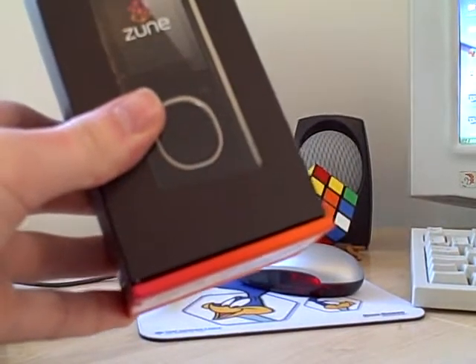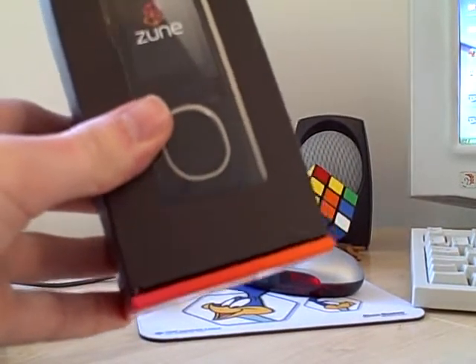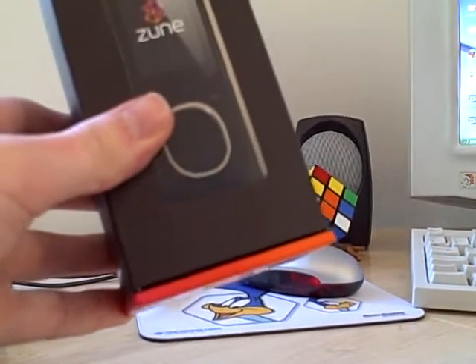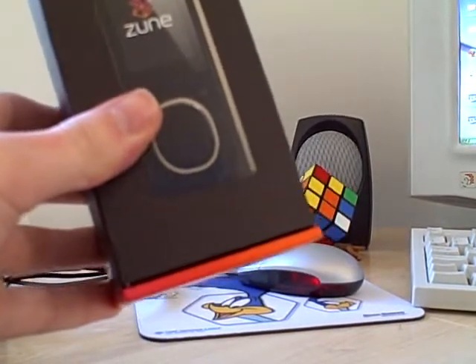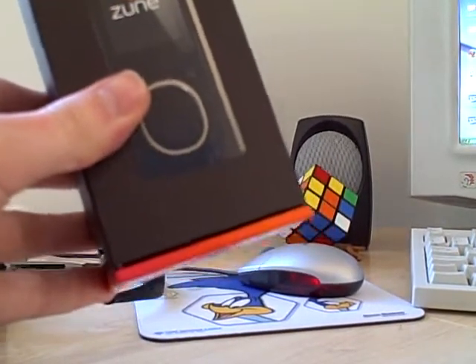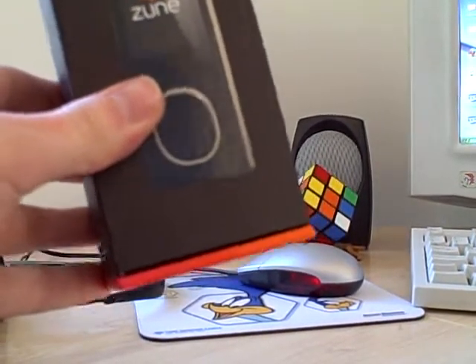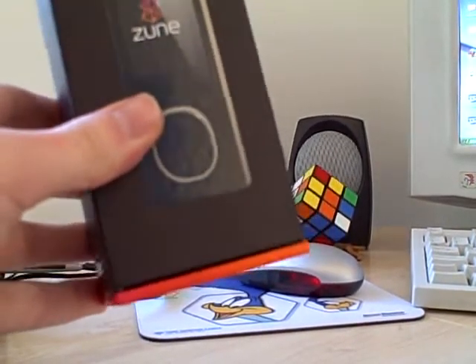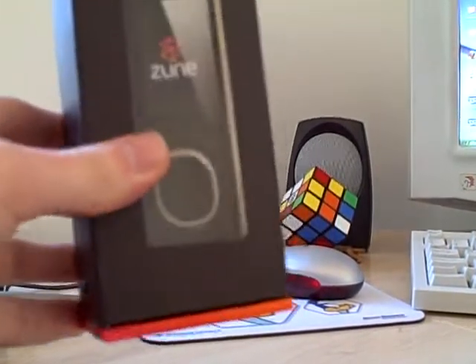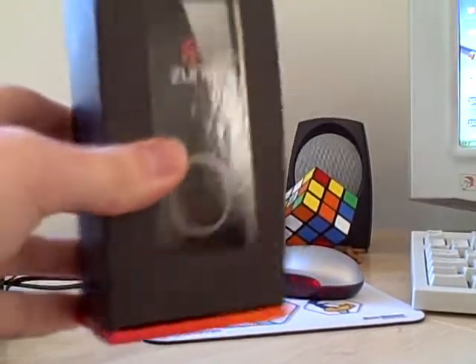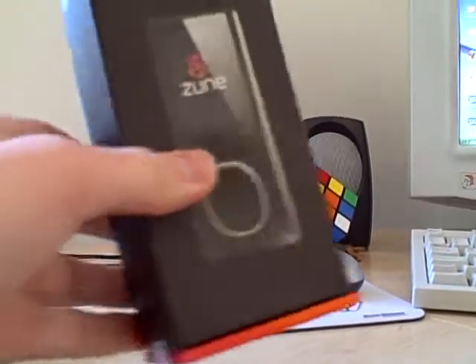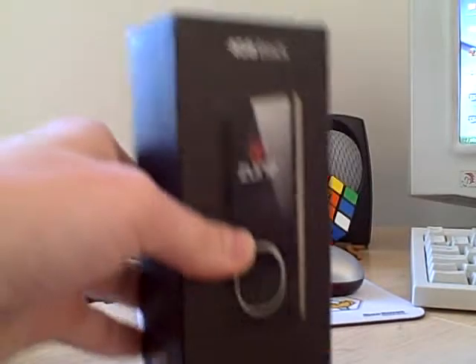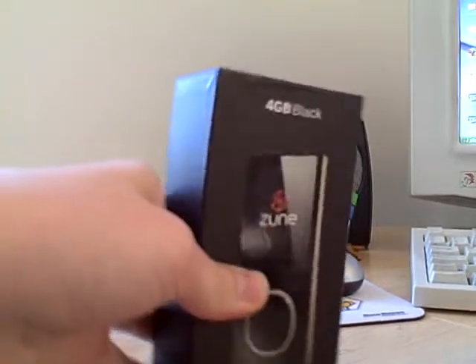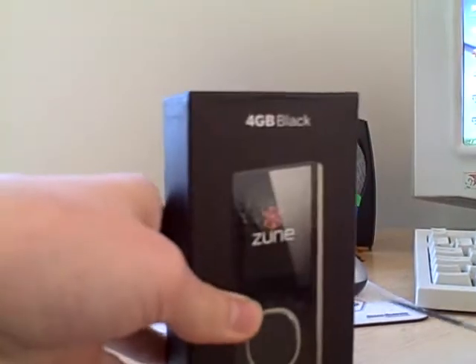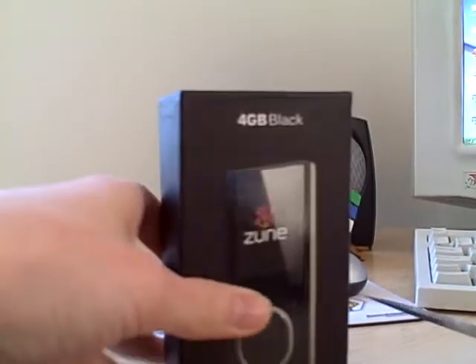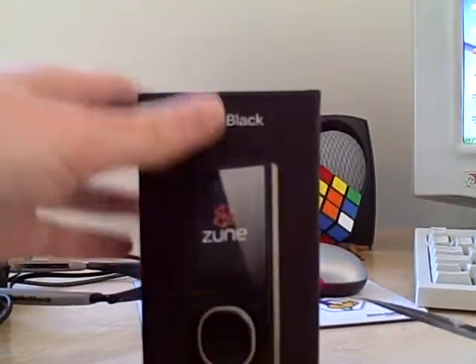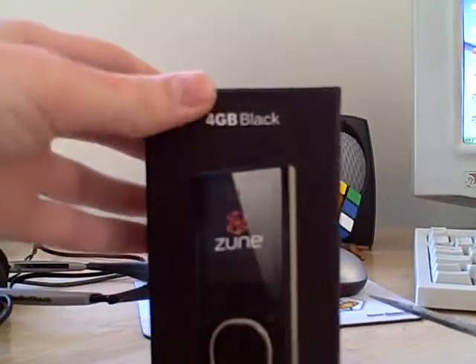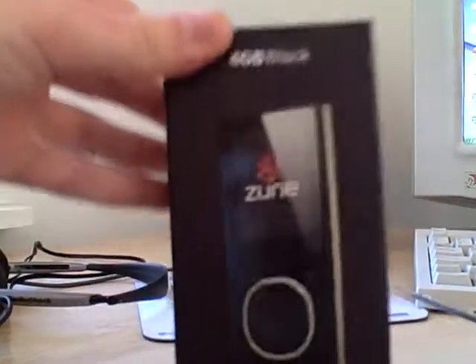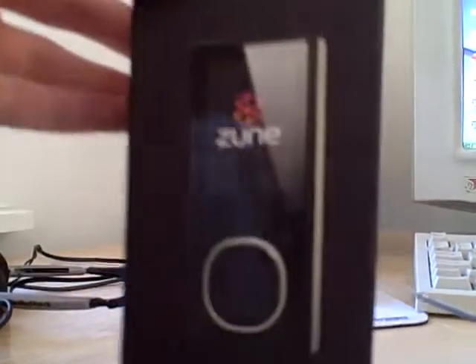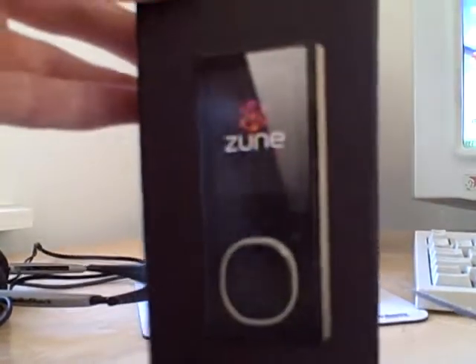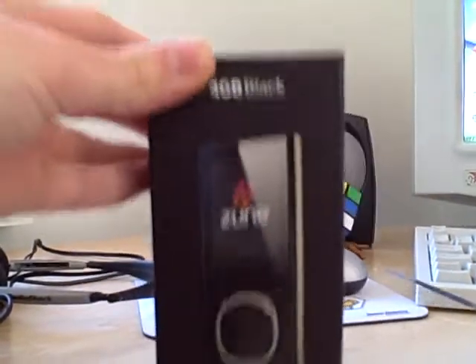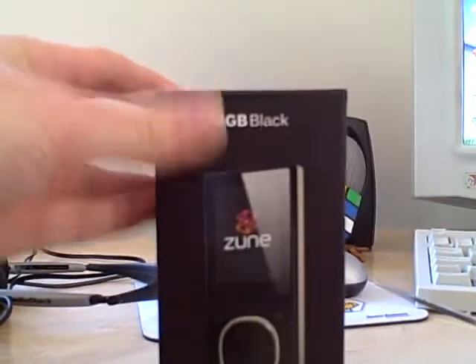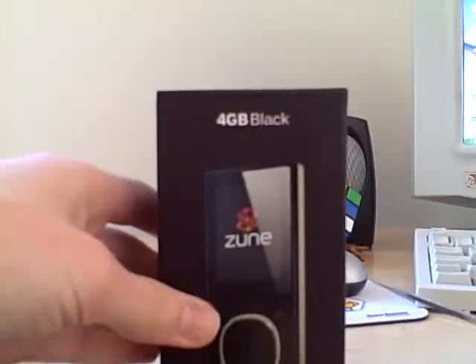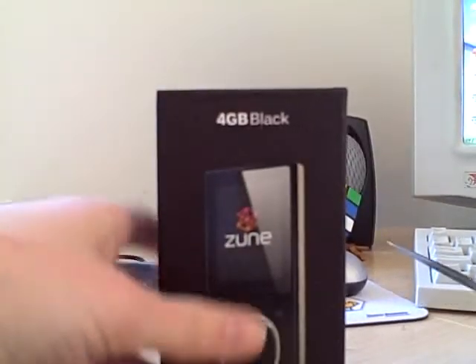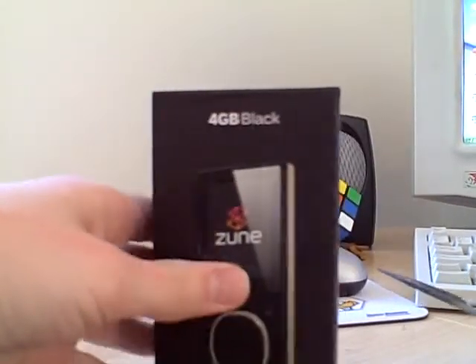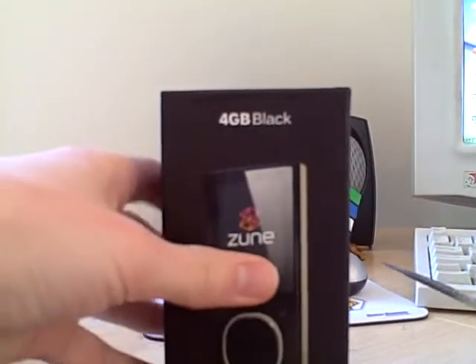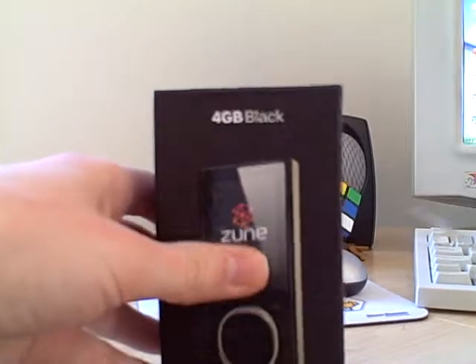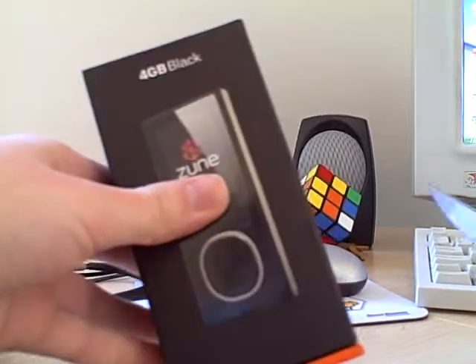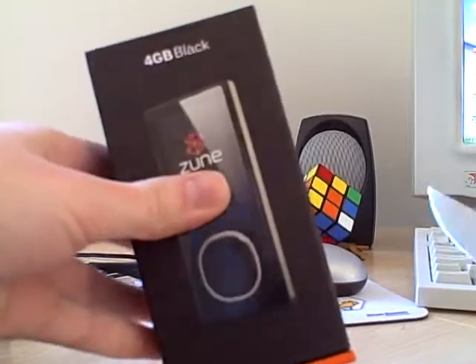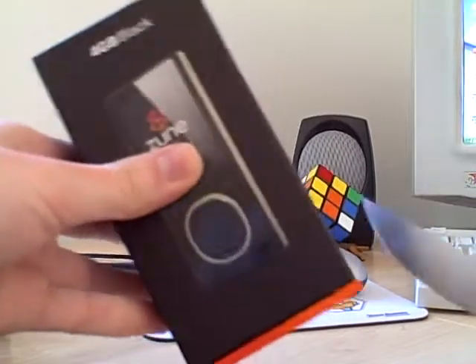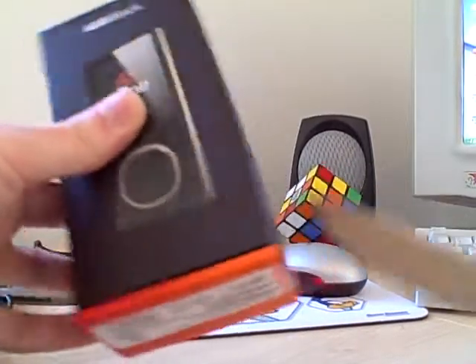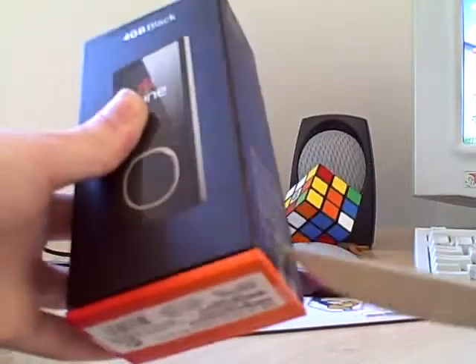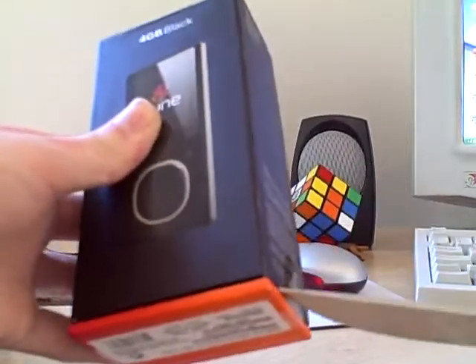Alright, here I am today unboxing my new Zoom that I just got in the mail. This is the 4GB black version.